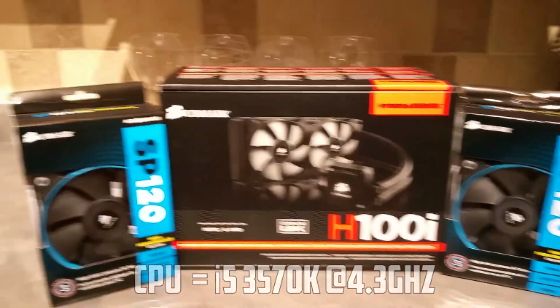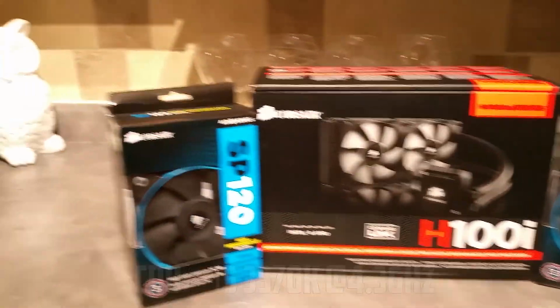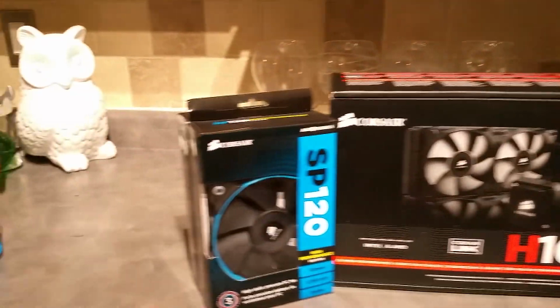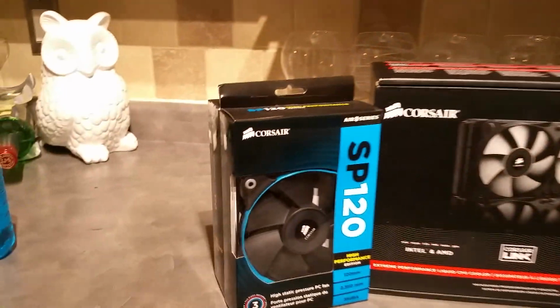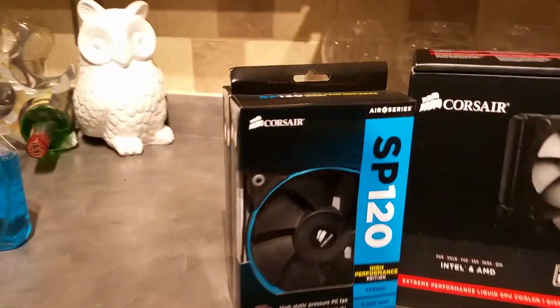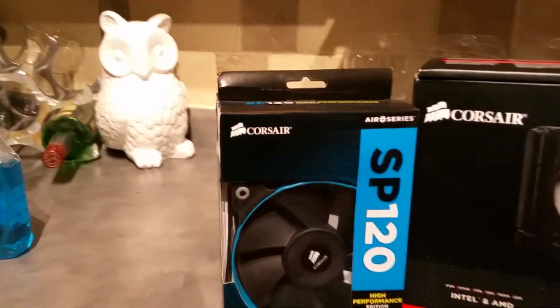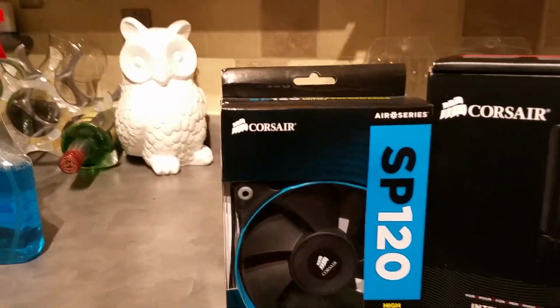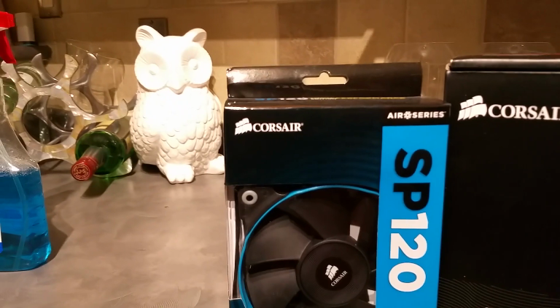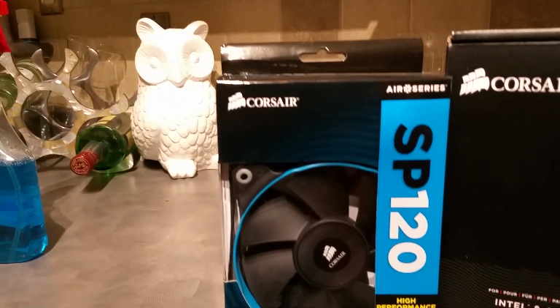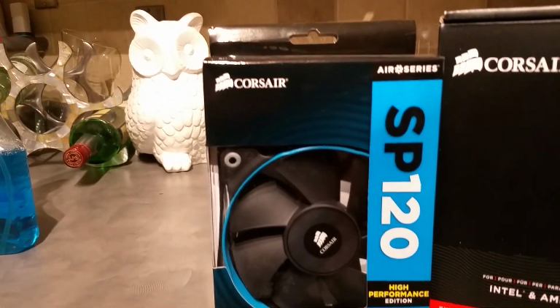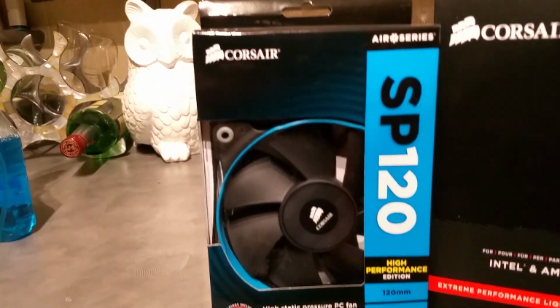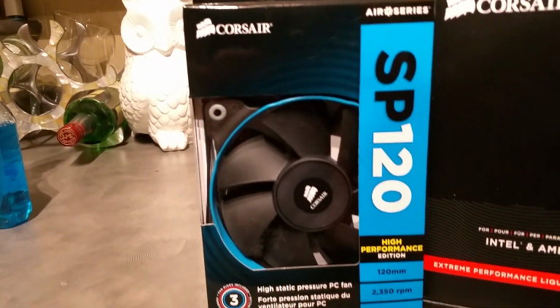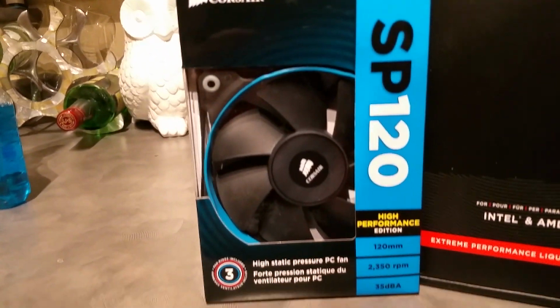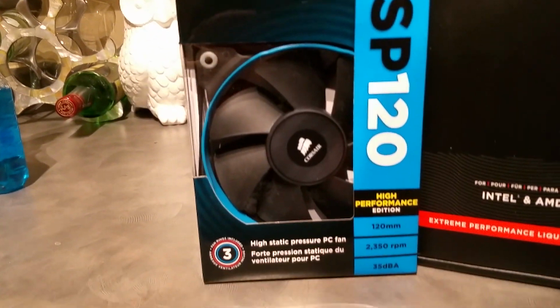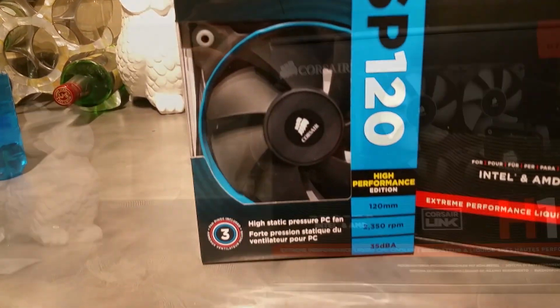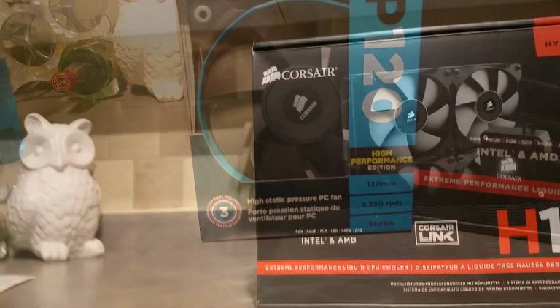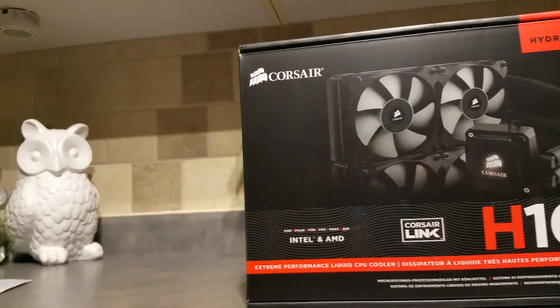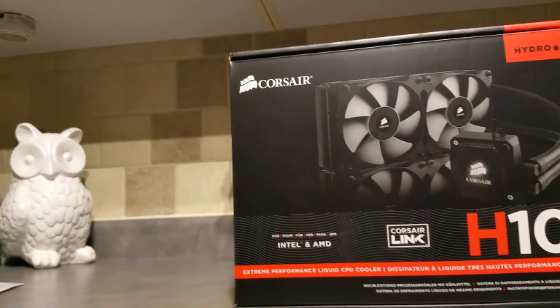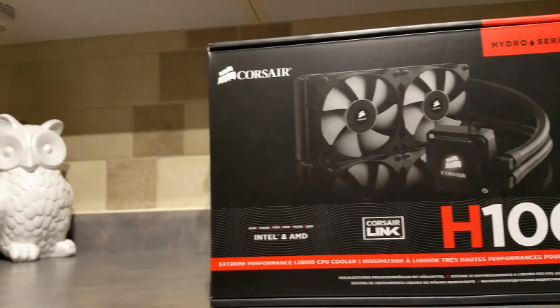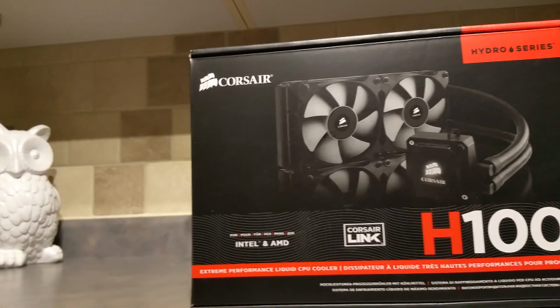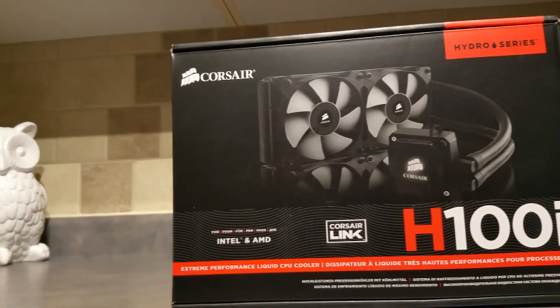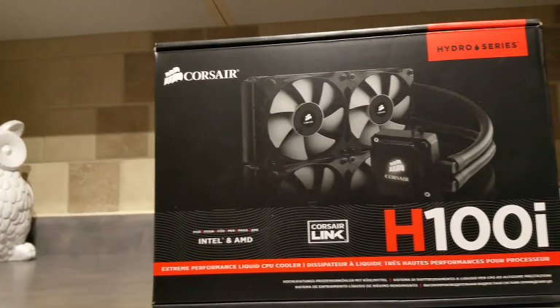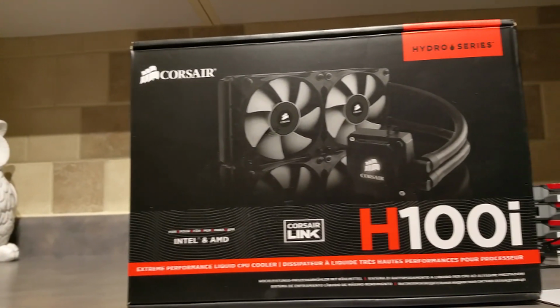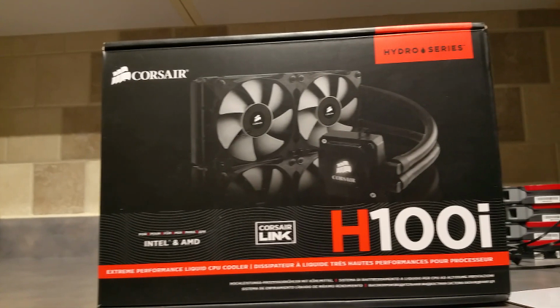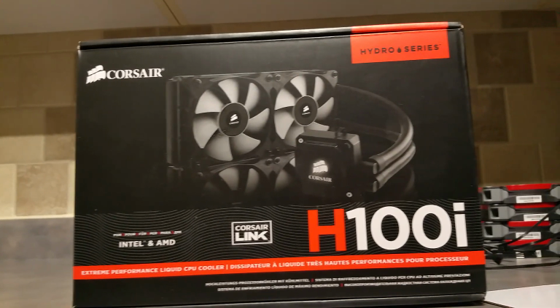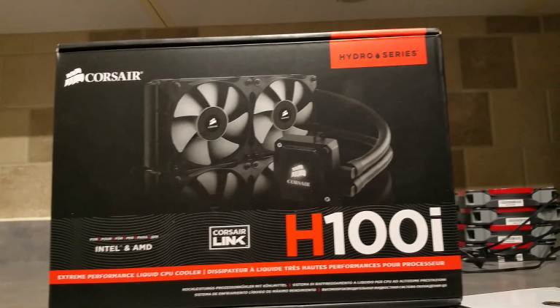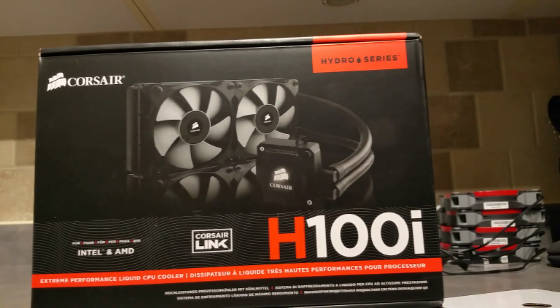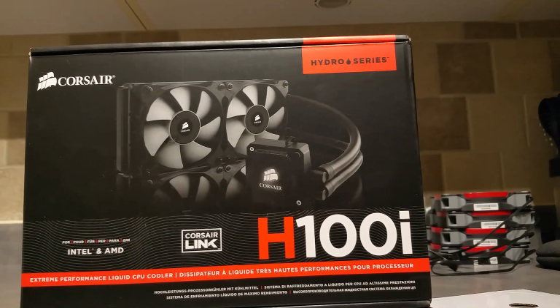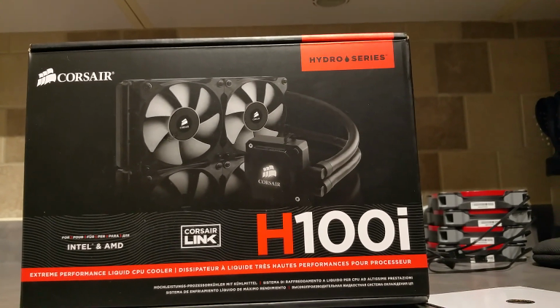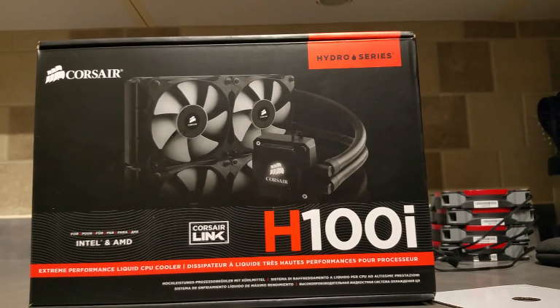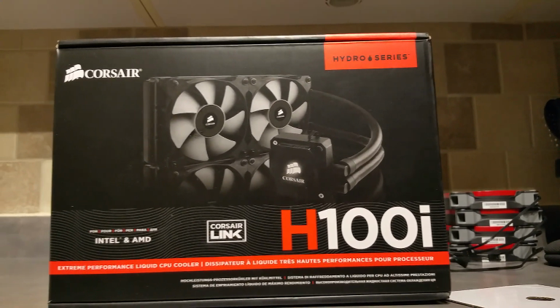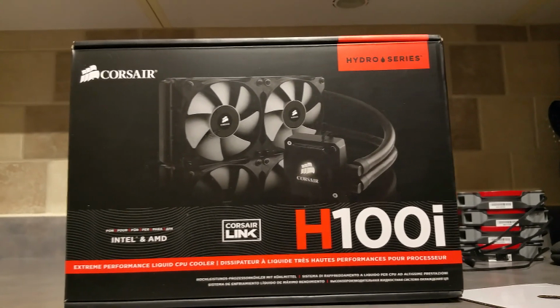Most of these parts you've seen here have been covered by a bunch of different YouTubers, so I'll just go over them briefly to show you what I've got. I picked up the Corsair H100i, which is a fairly good closed loop water-cooled CPU cooler.